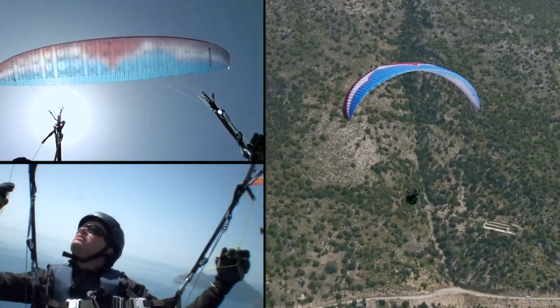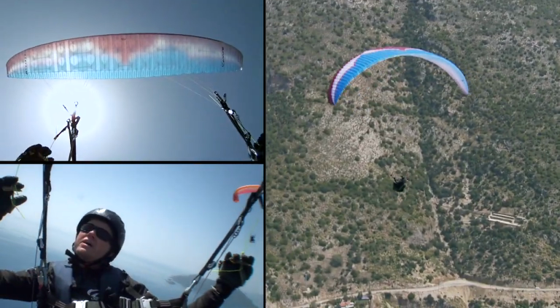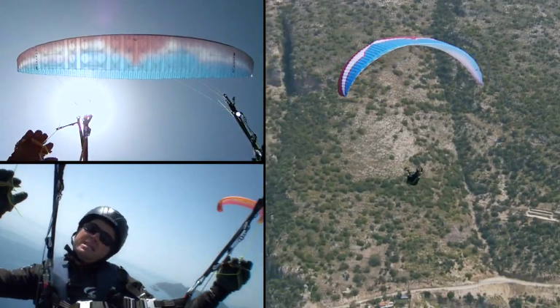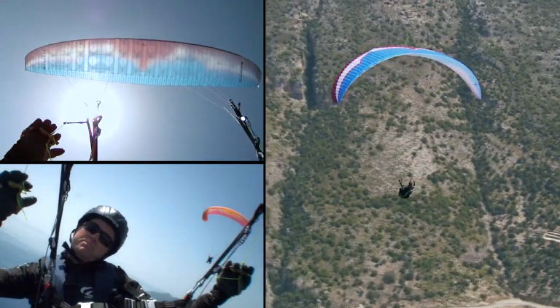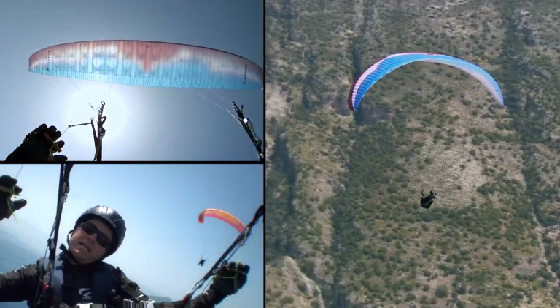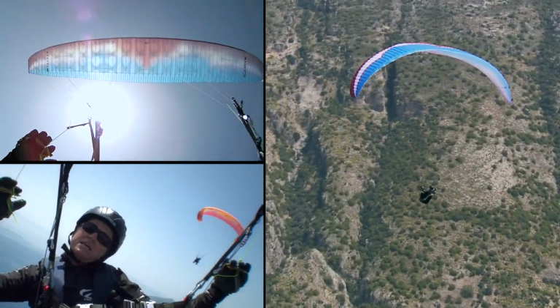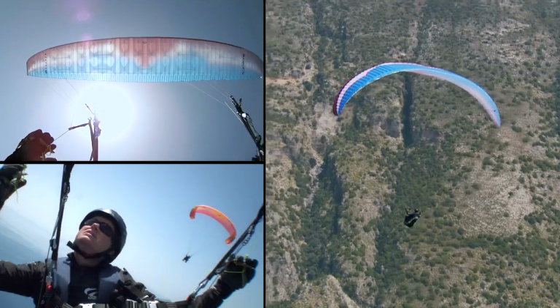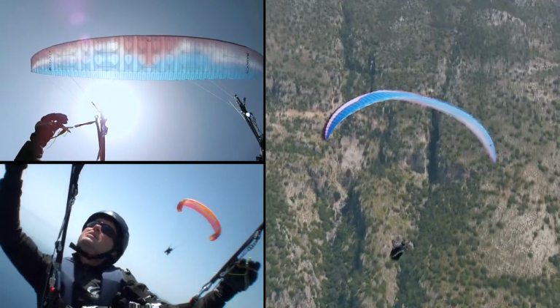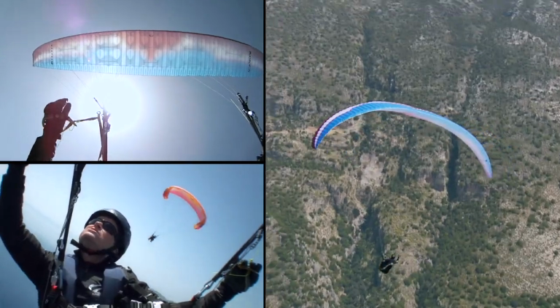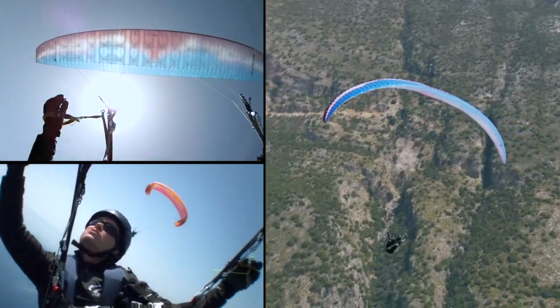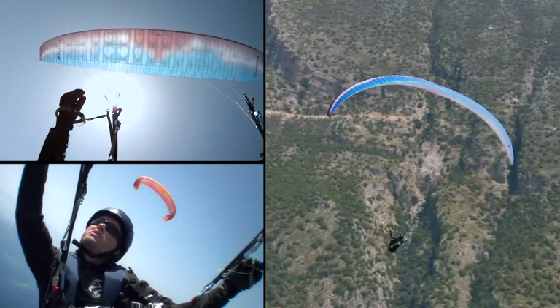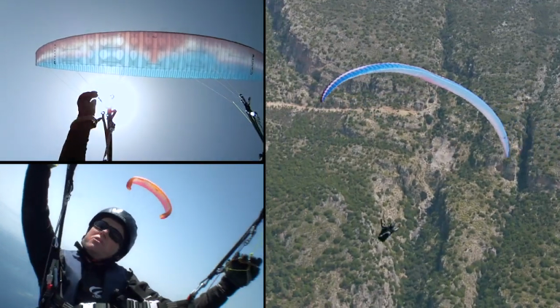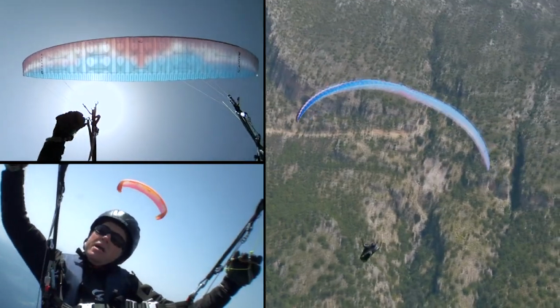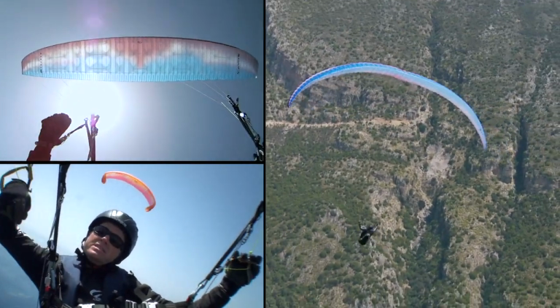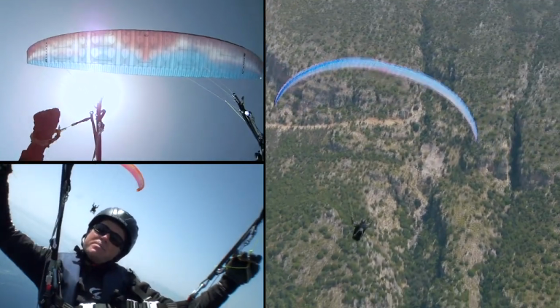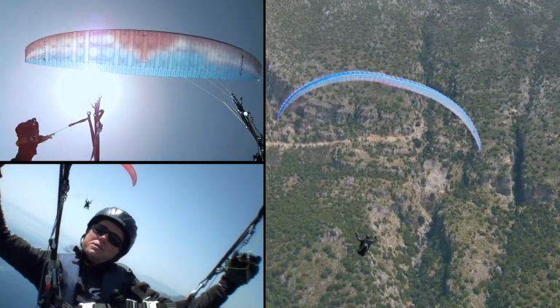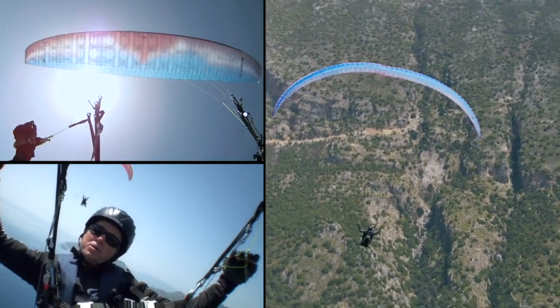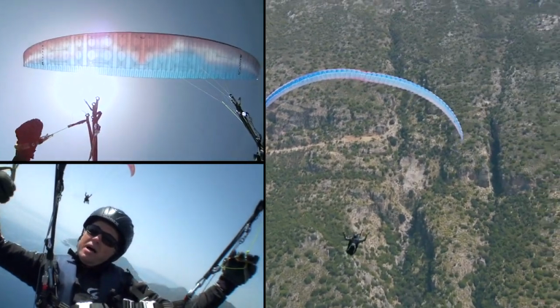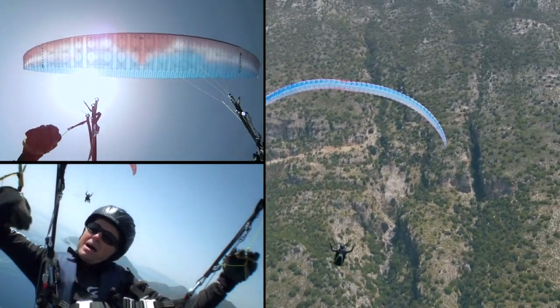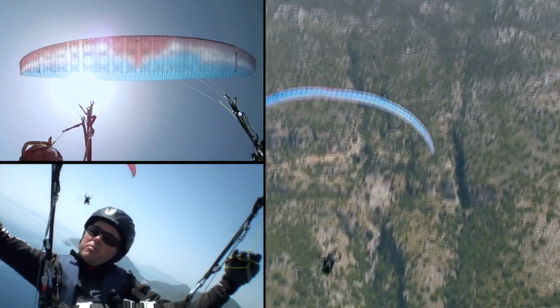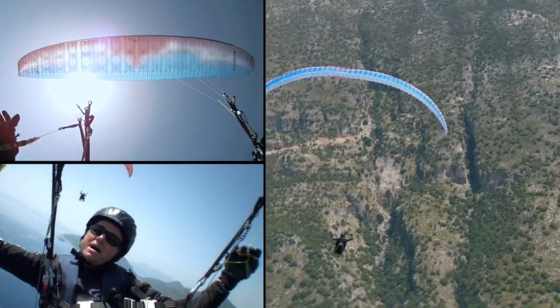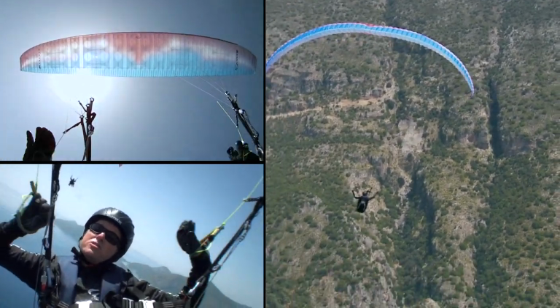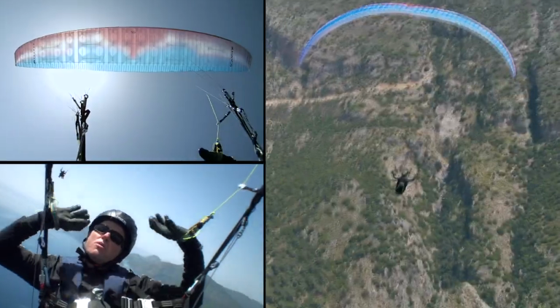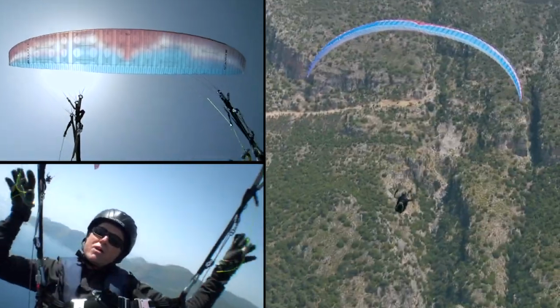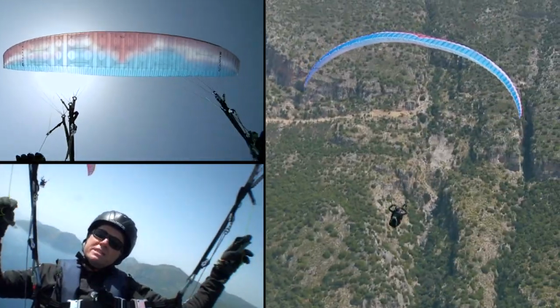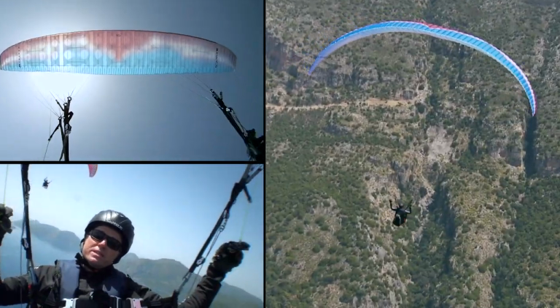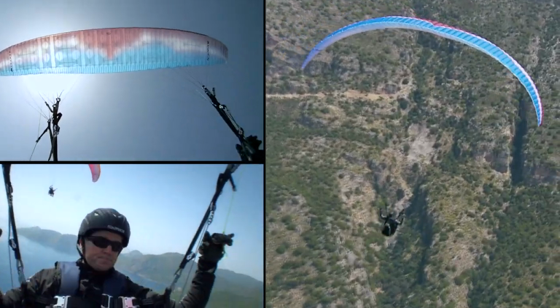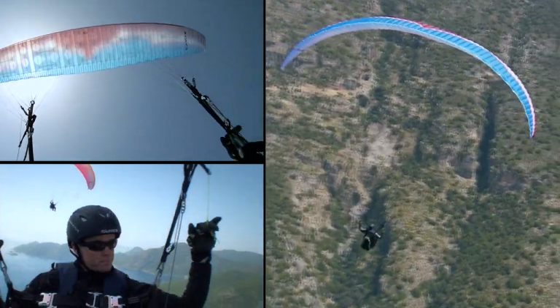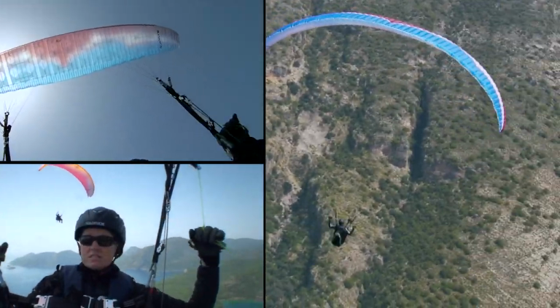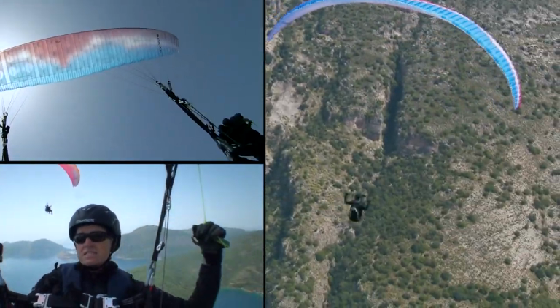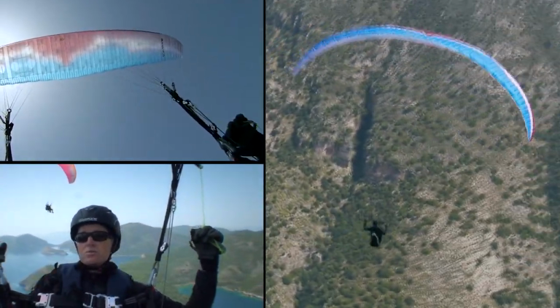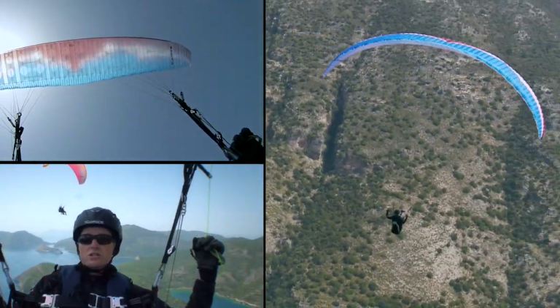Another technique: if it's cravatted and you're in a banking turn, once you've still got the pressure on, do a stabilizer pull and that pops it out — because you've got more air rammed into it. So that's a good one too.